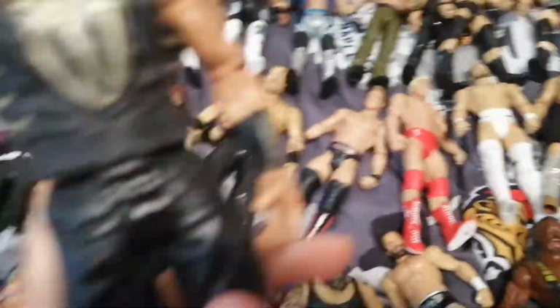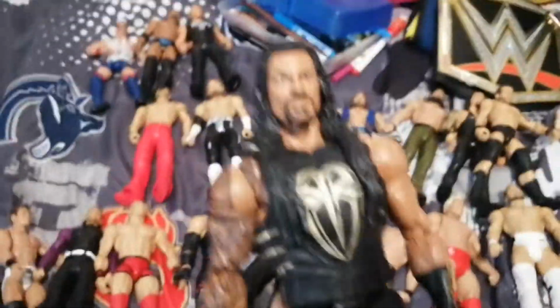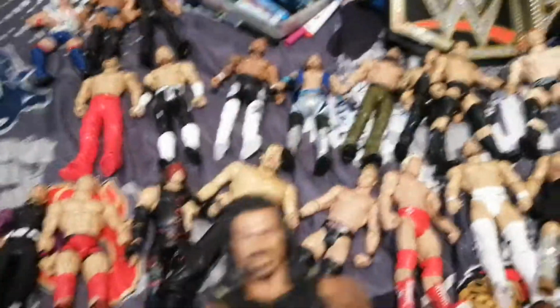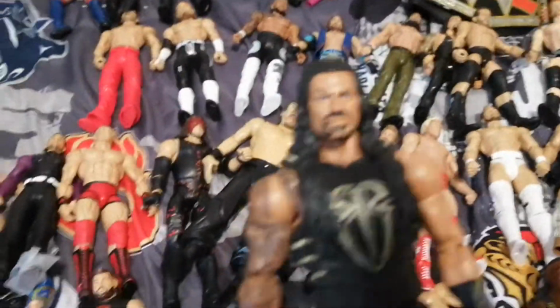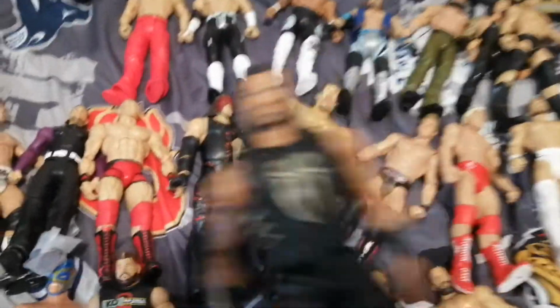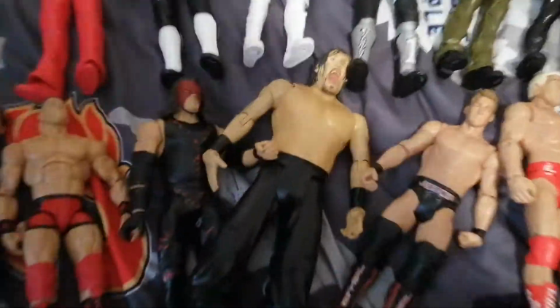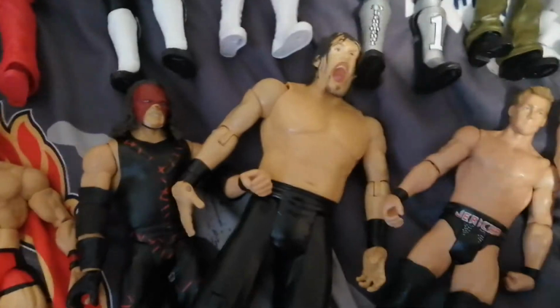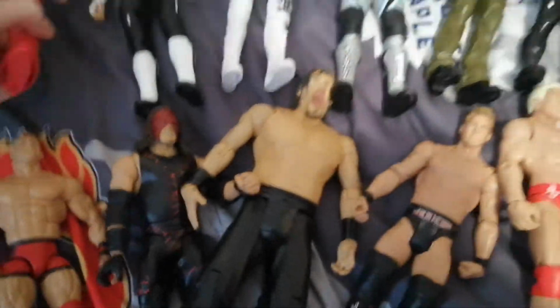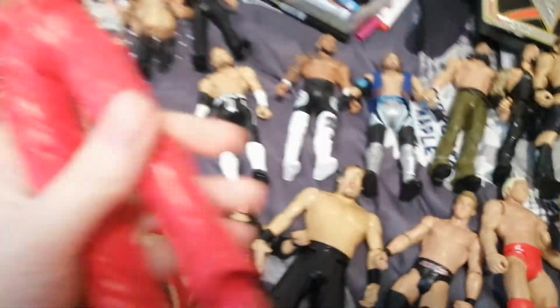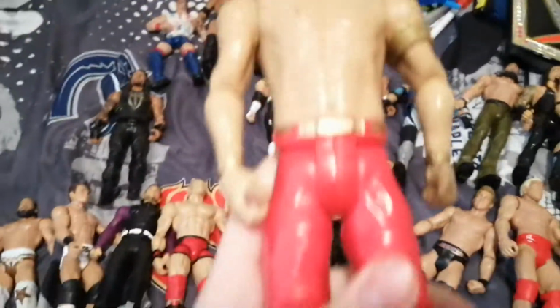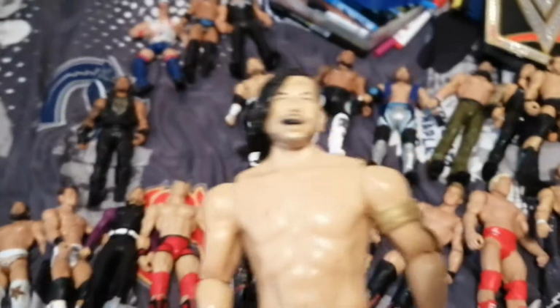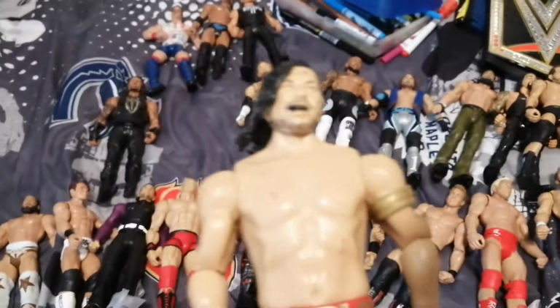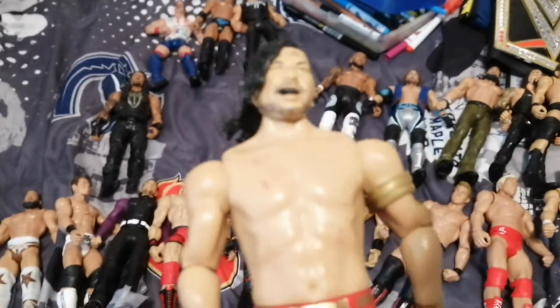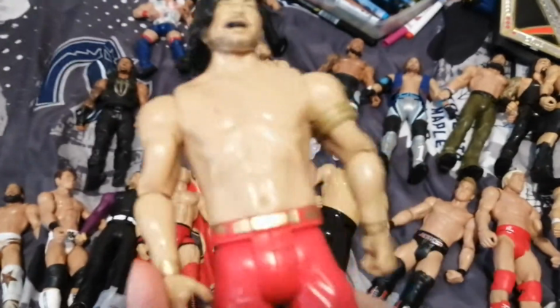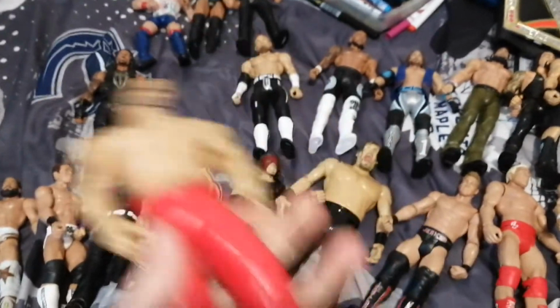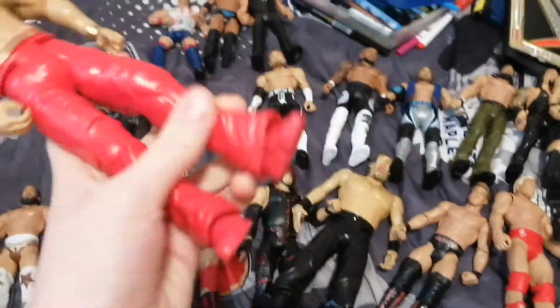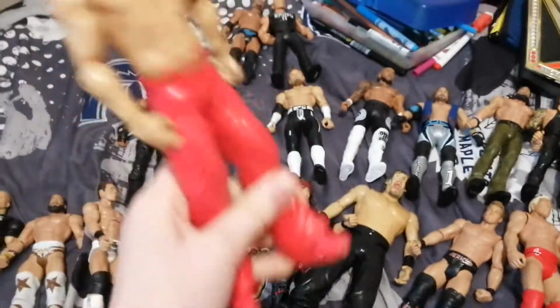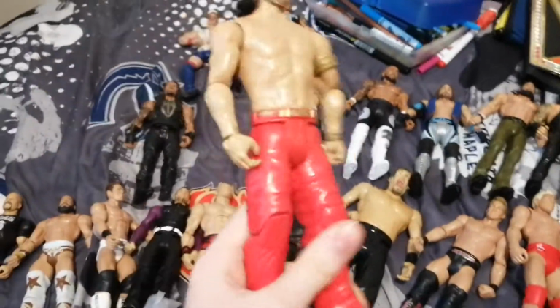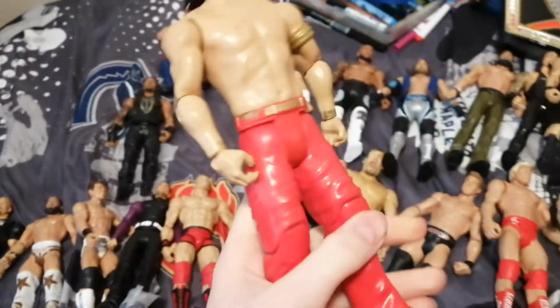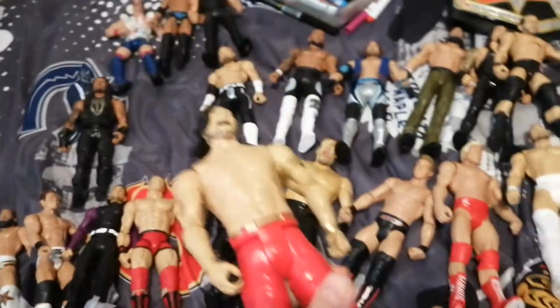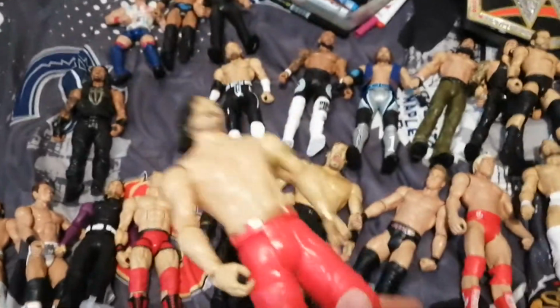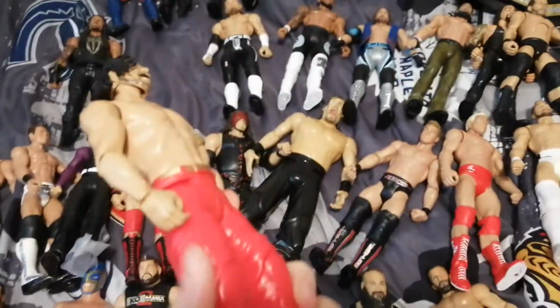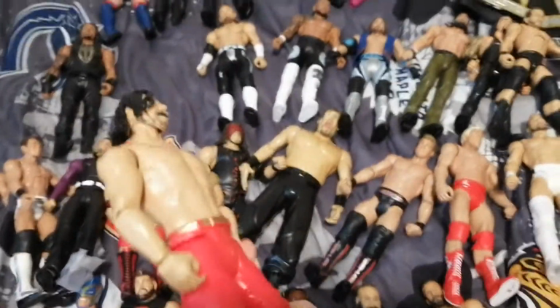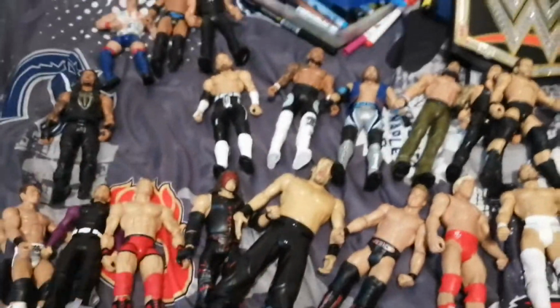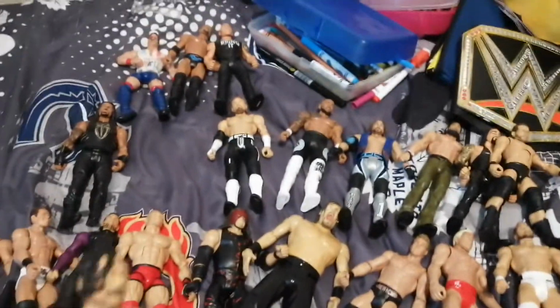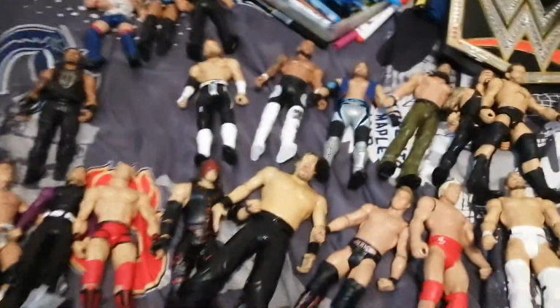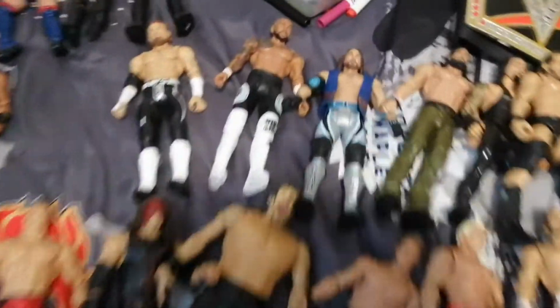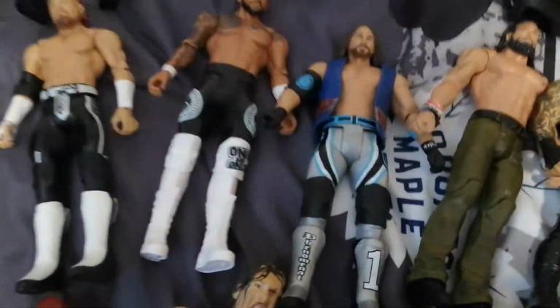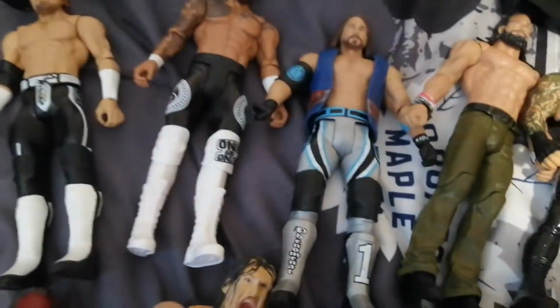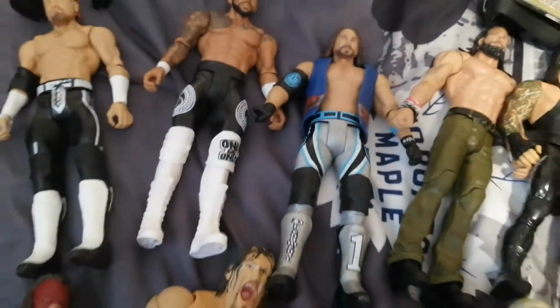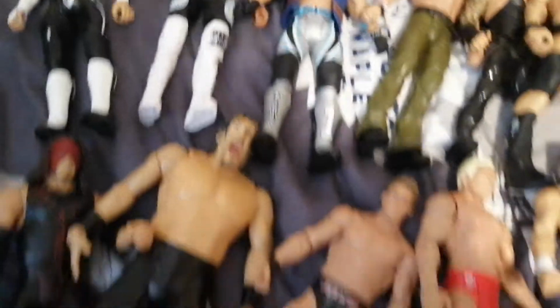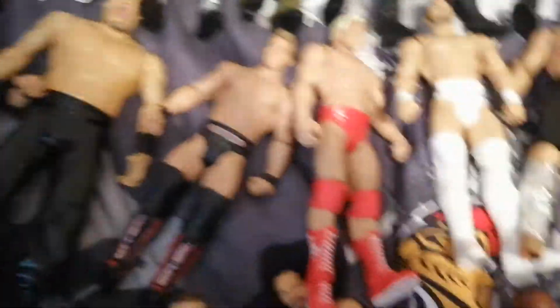Roman Reigns Basic. Shinsuke Nakamura Basic. This was from a WrestleMania 35 battle pack, which goes with this AJ Styles here, and I'll show it later on.